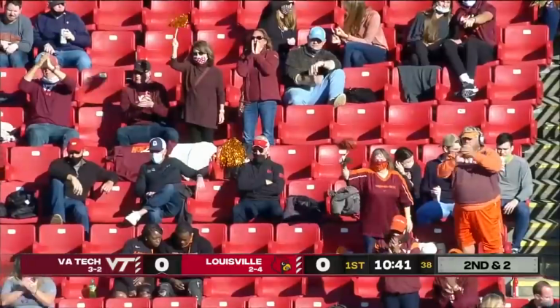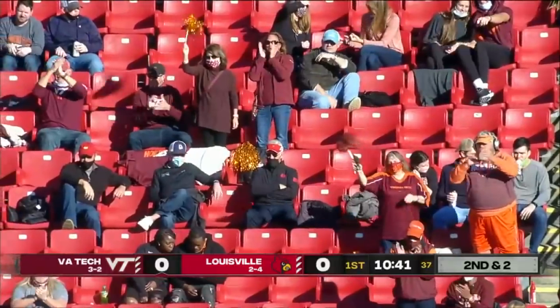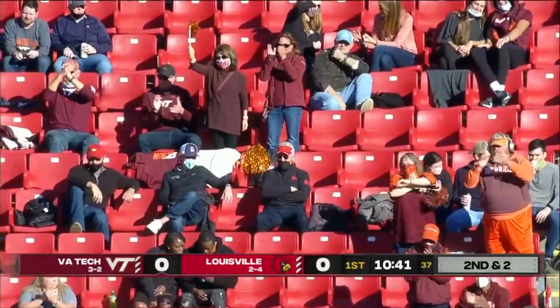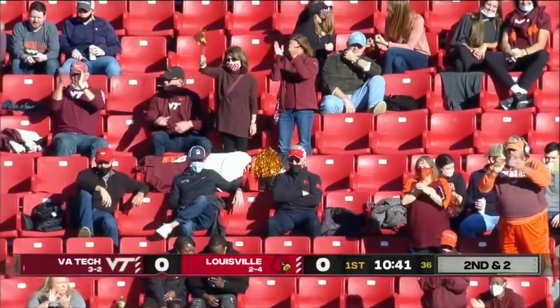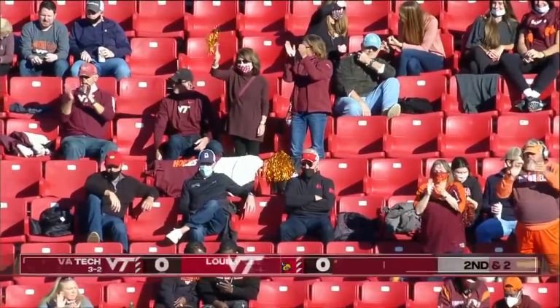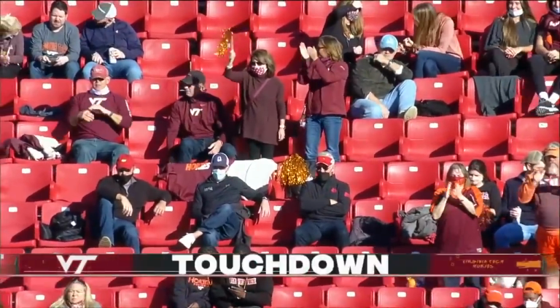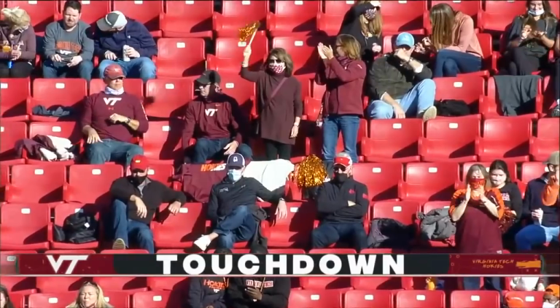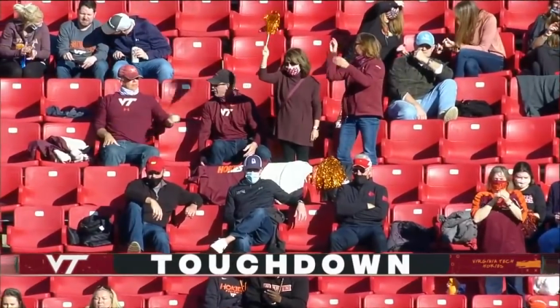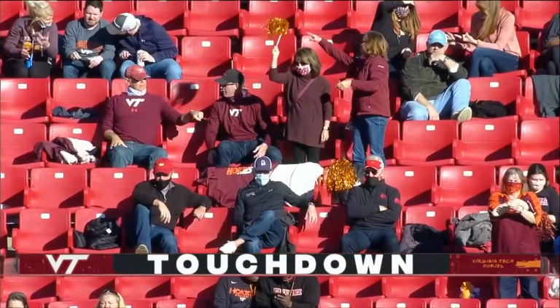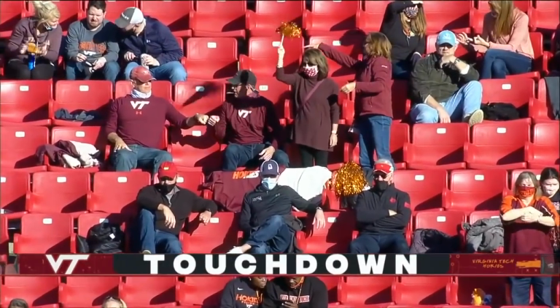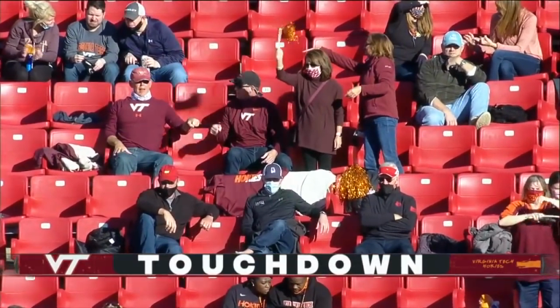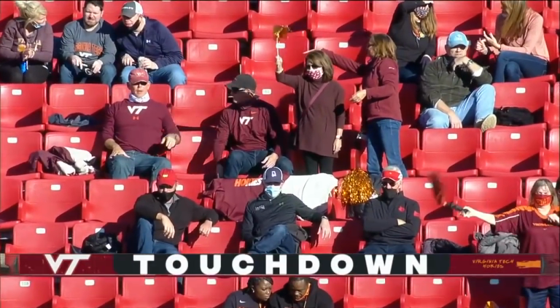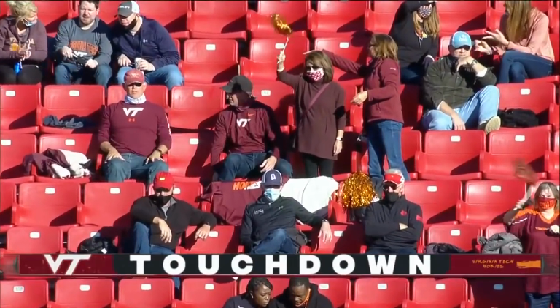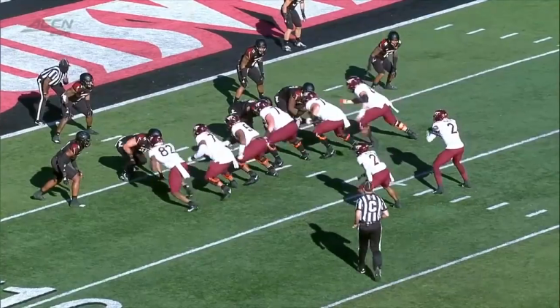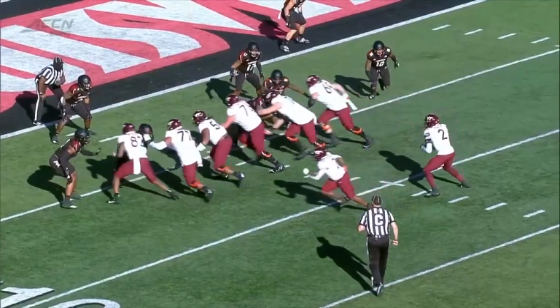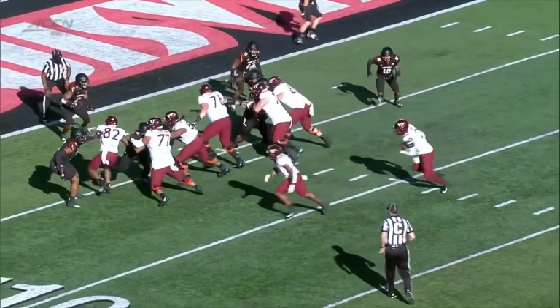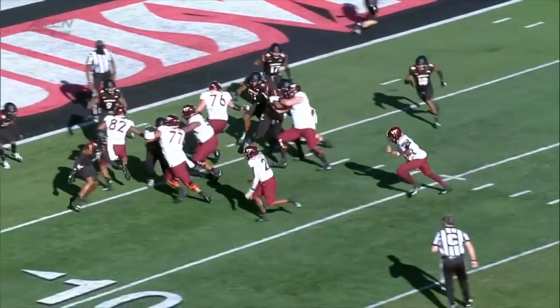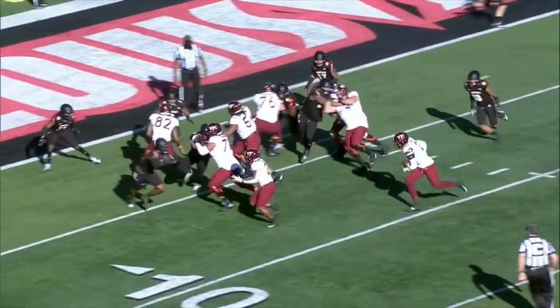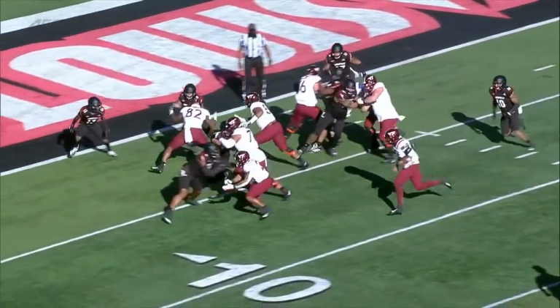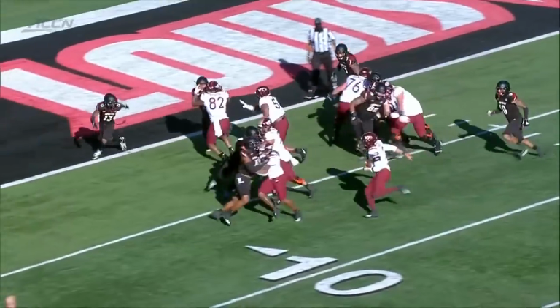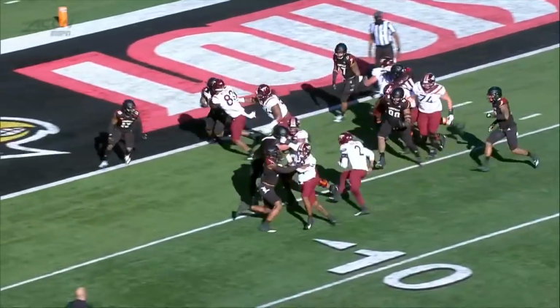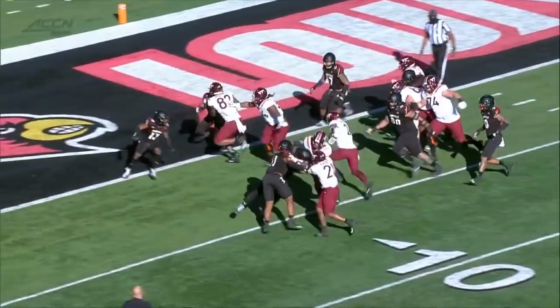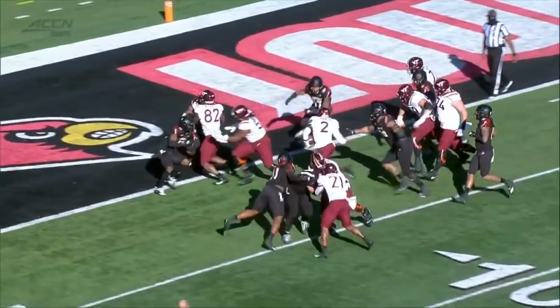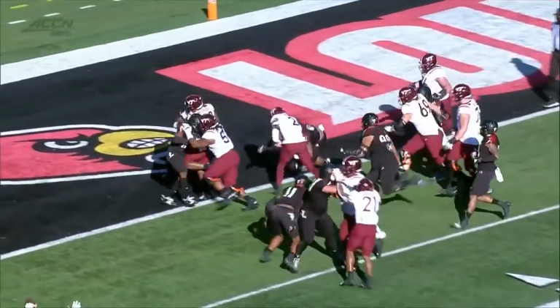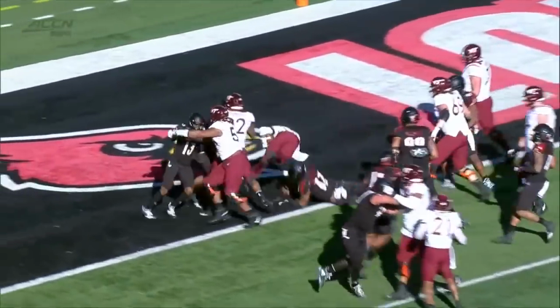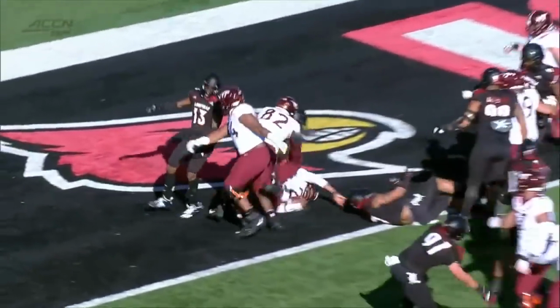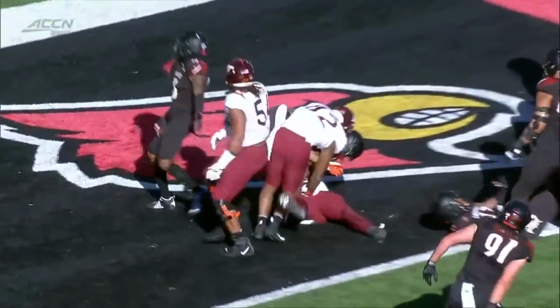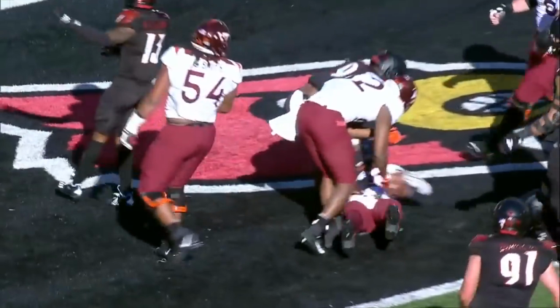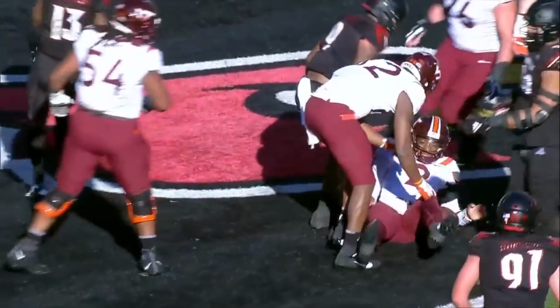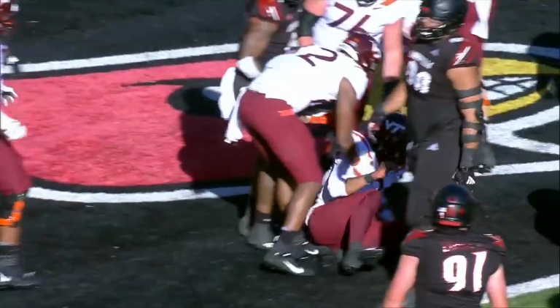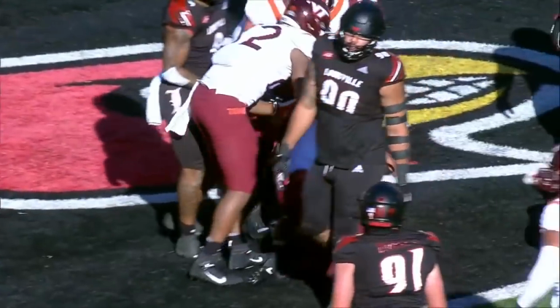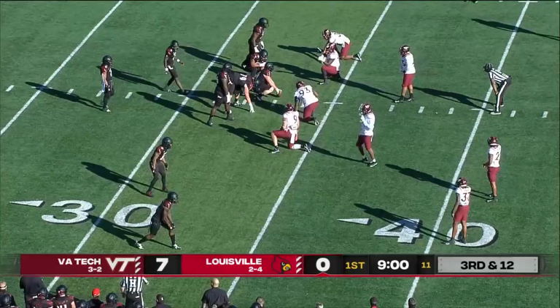And Virginia Tech goes in front. I don't know what to do with Virginia Tech. Near the goal line, Hendon Hooker becomes a huge weapon. You see Khalil Herbert out front leading the way, but that offensive line.